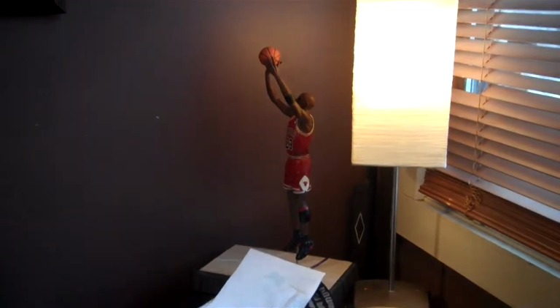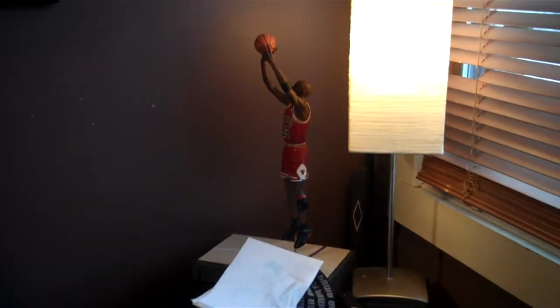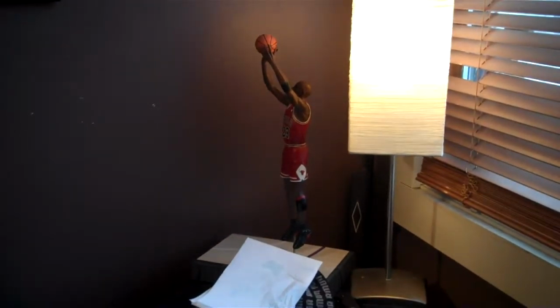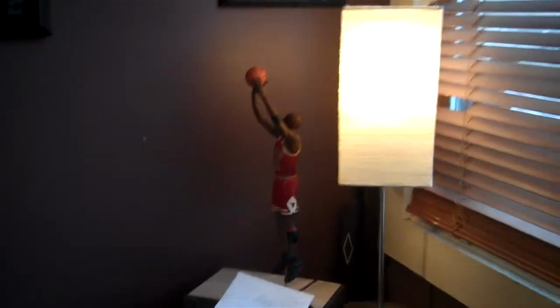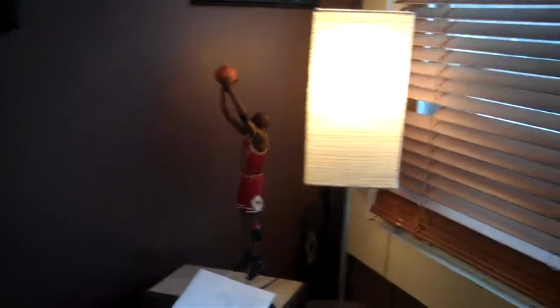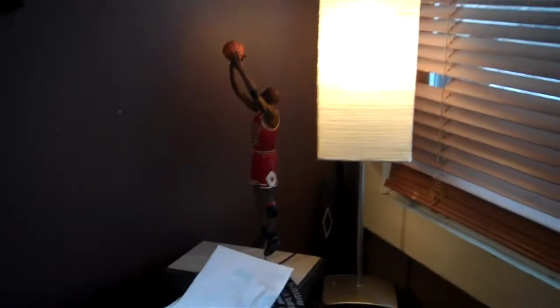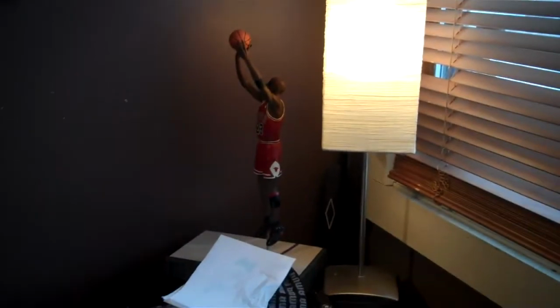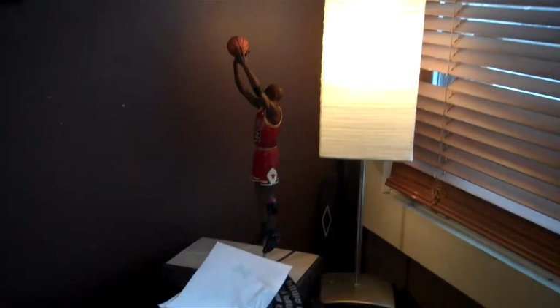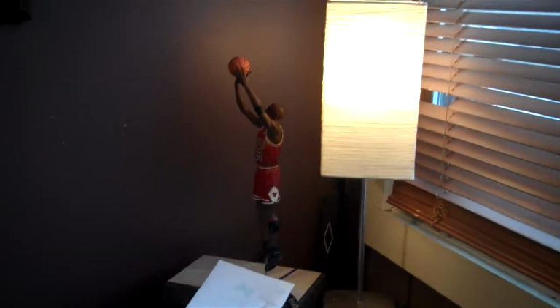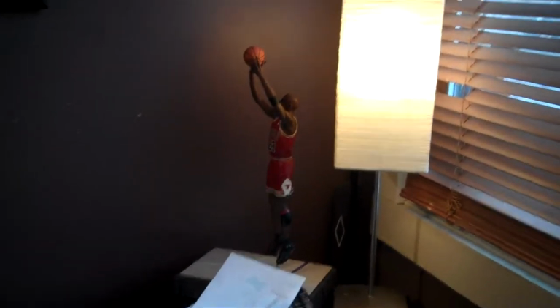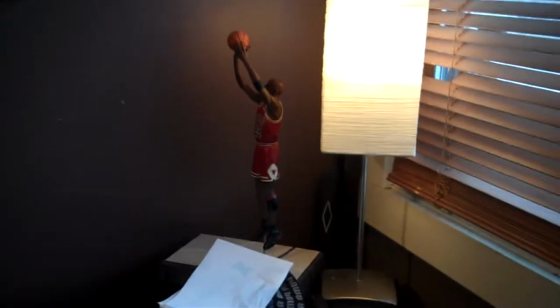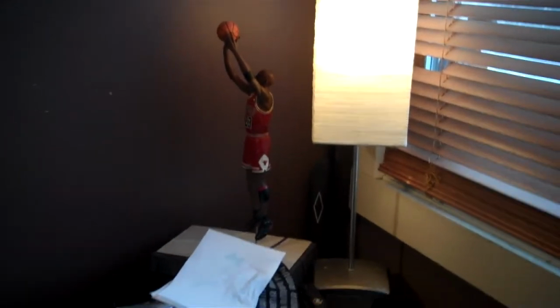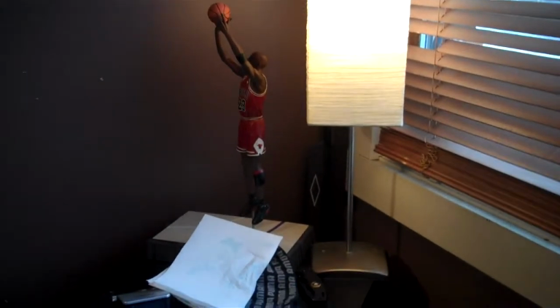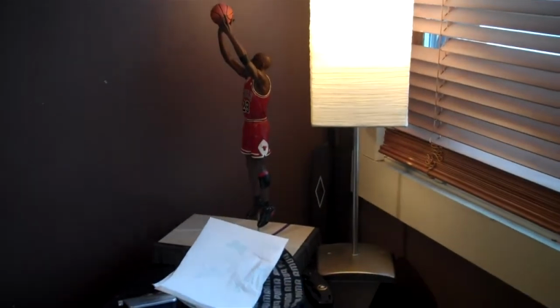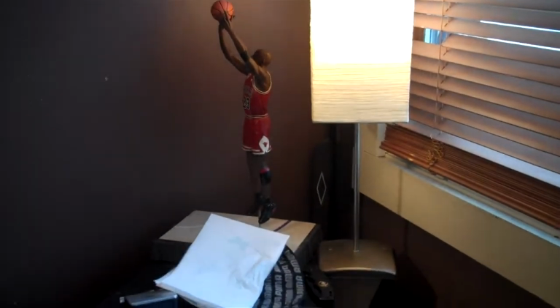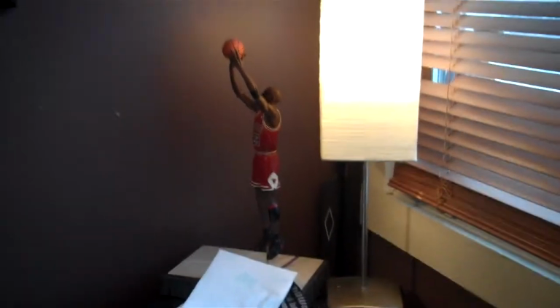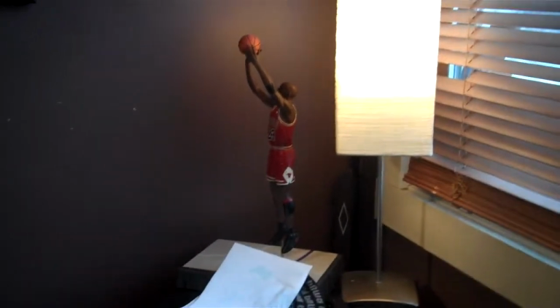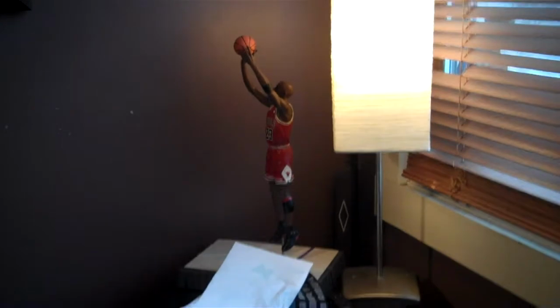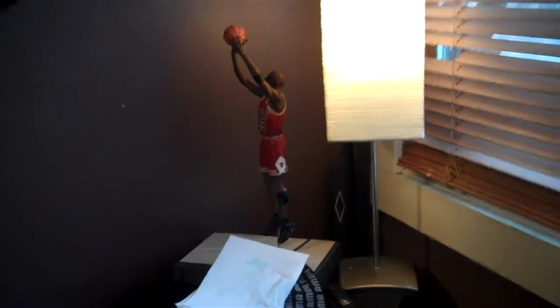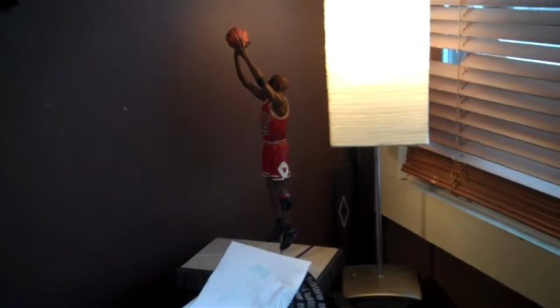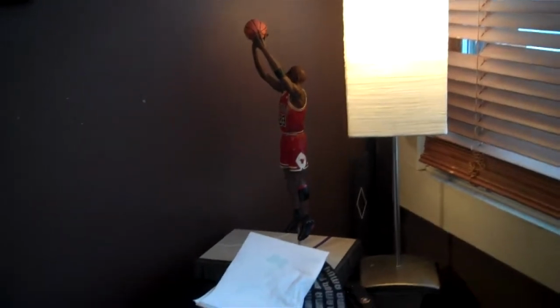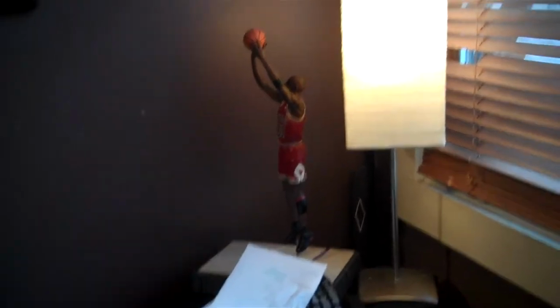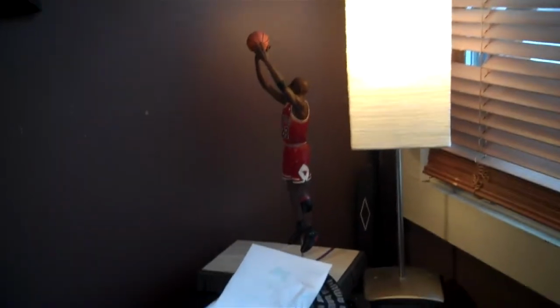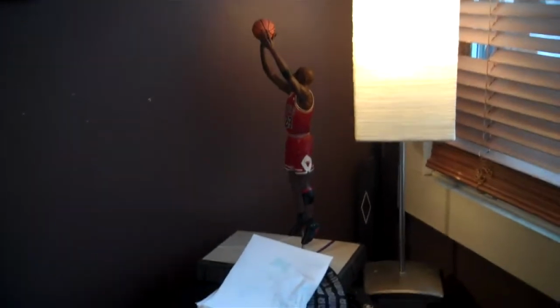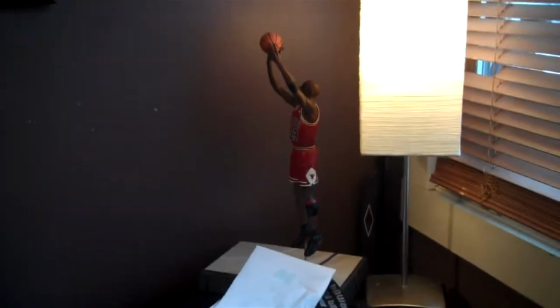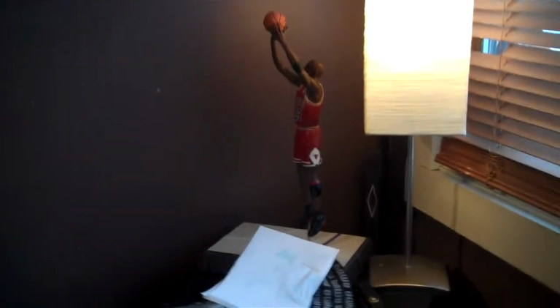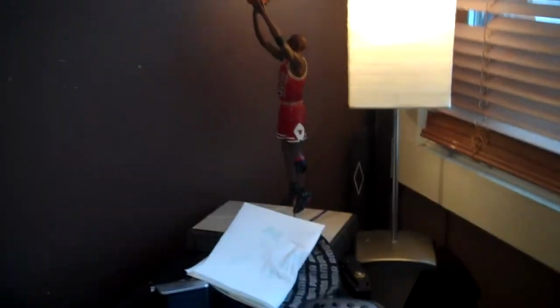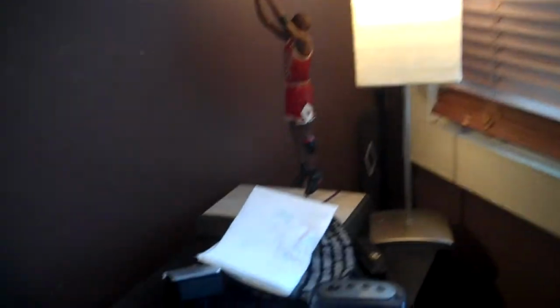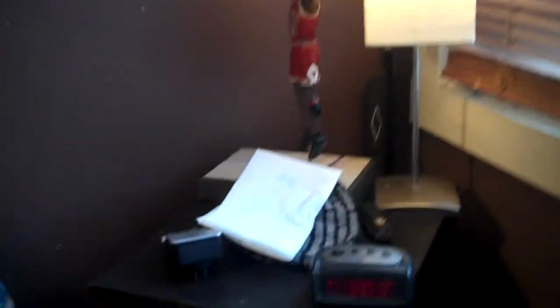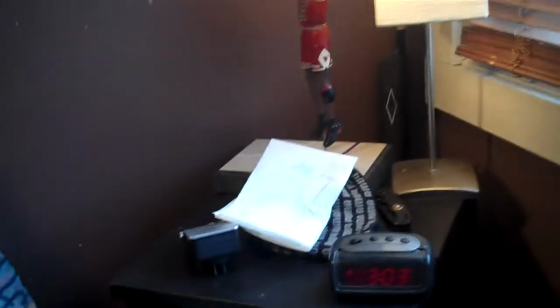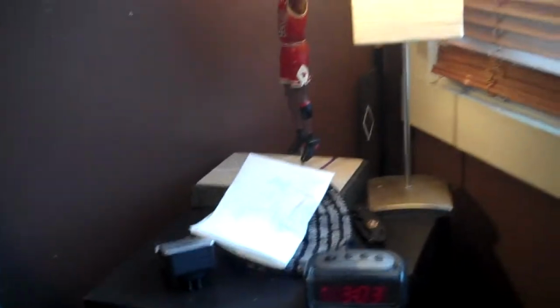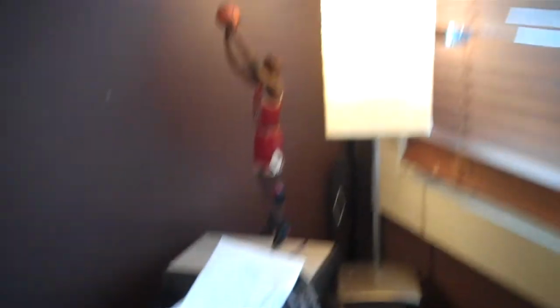Alright YouTube, it's Fresh Retros coming back today for the release of the Black History Month 3s. I was able to pick up a pair on release — had to camp out for them.